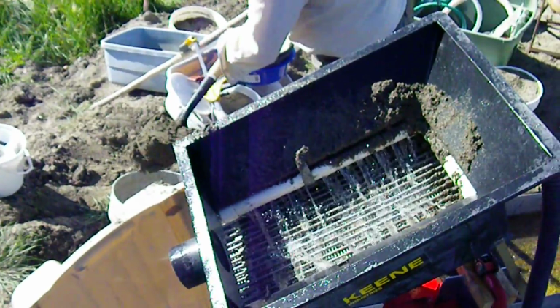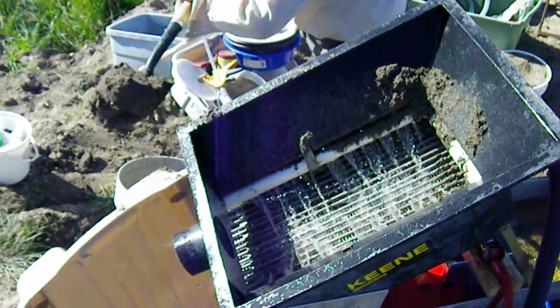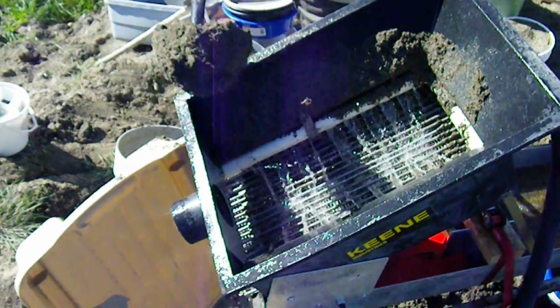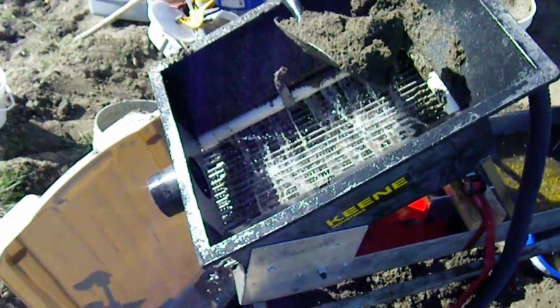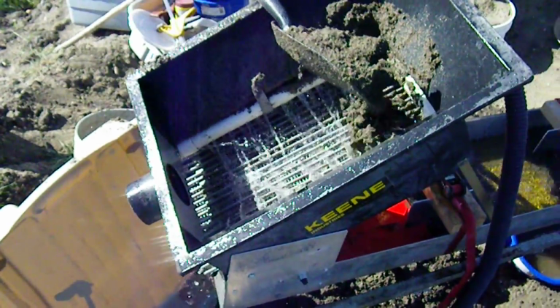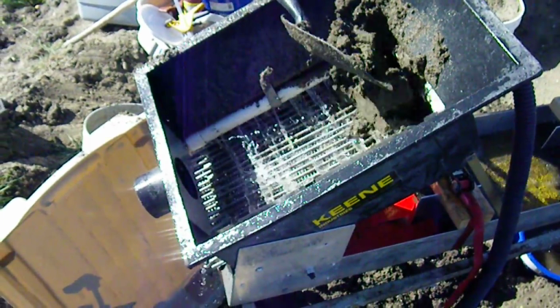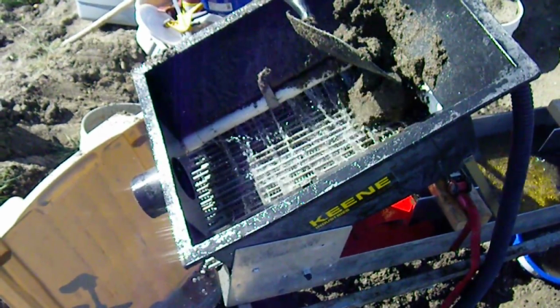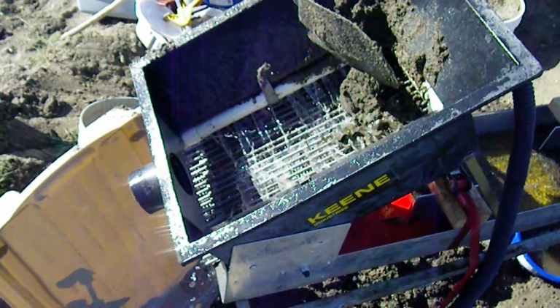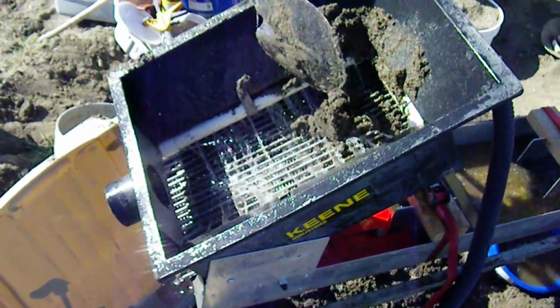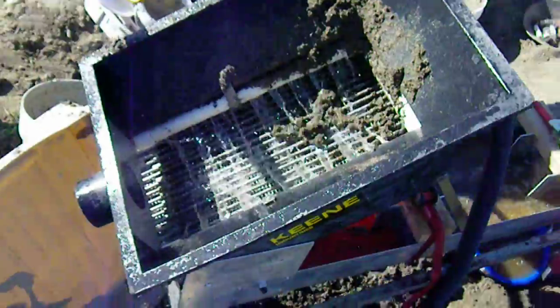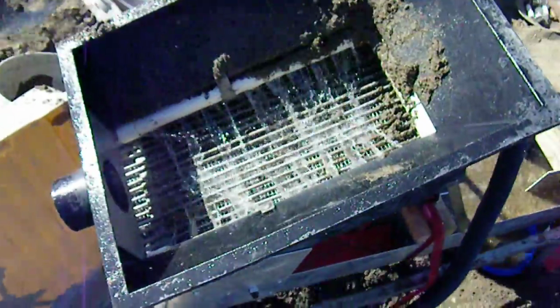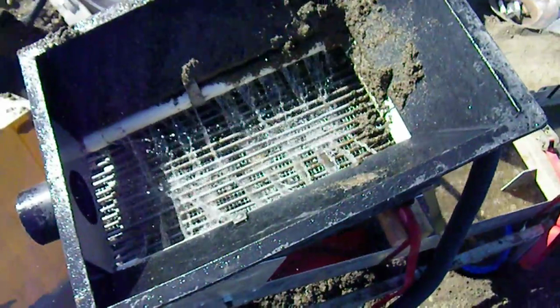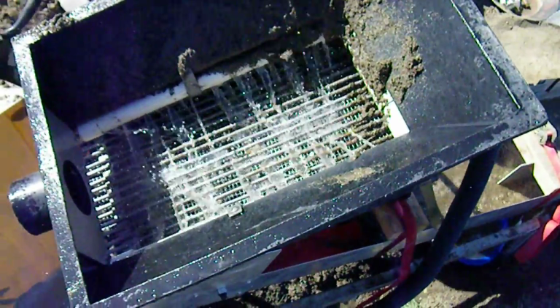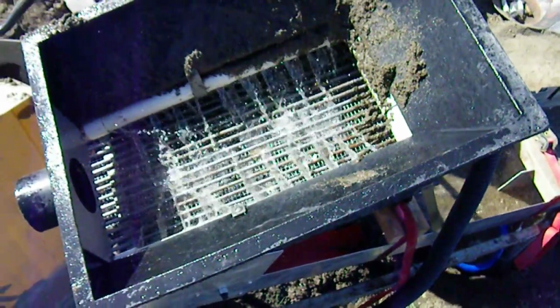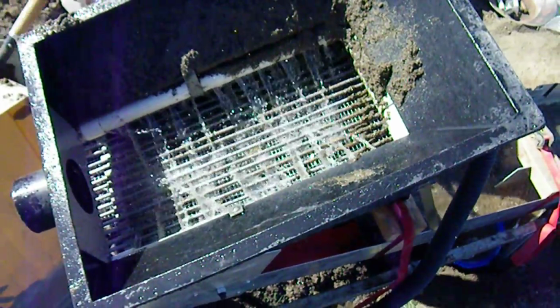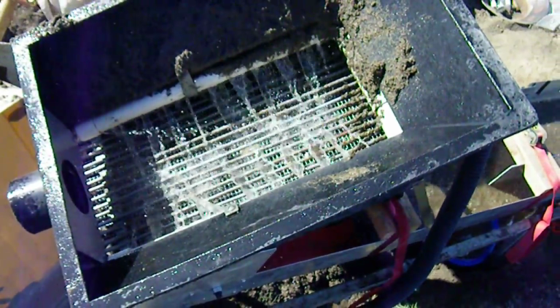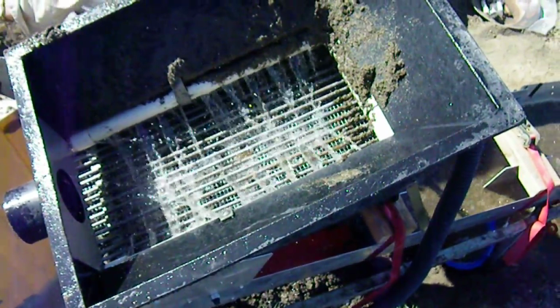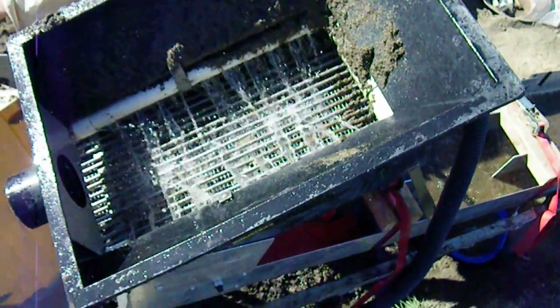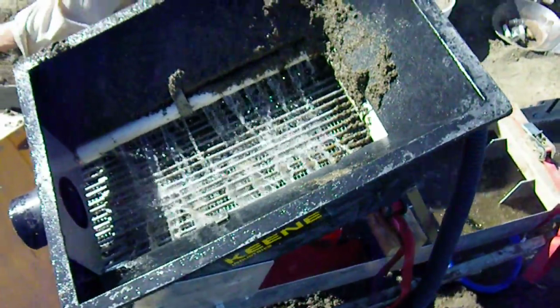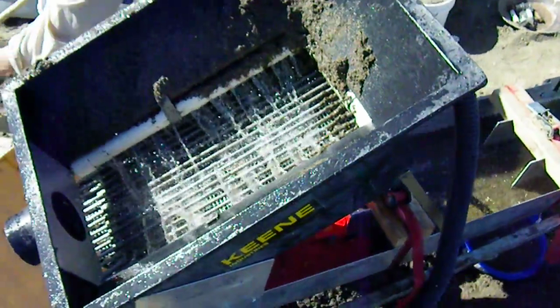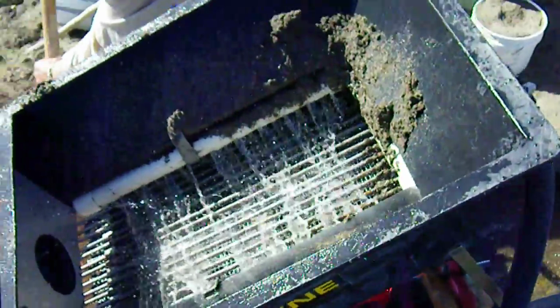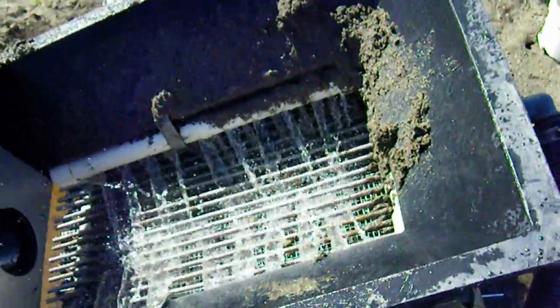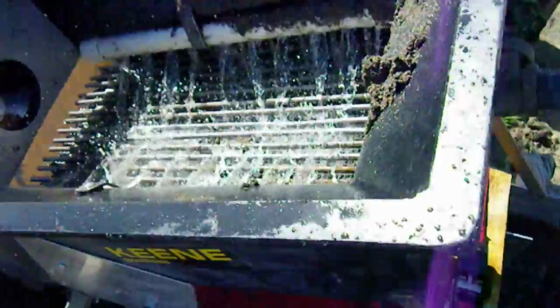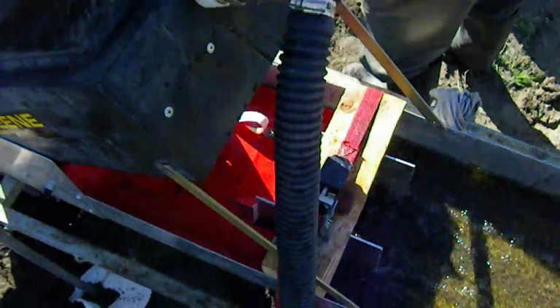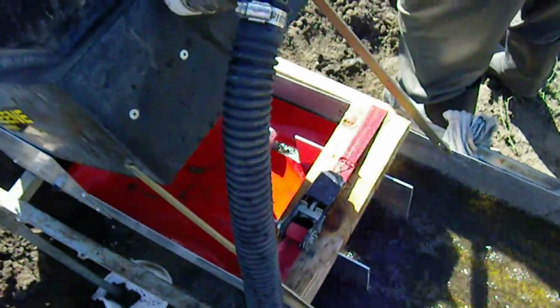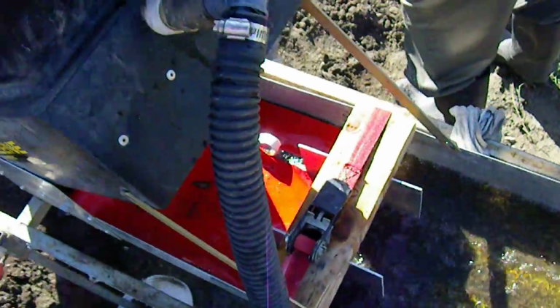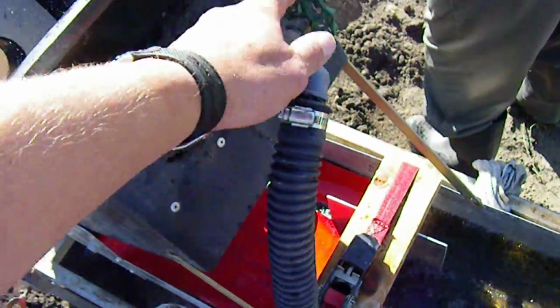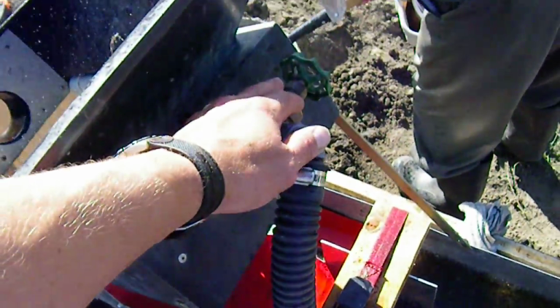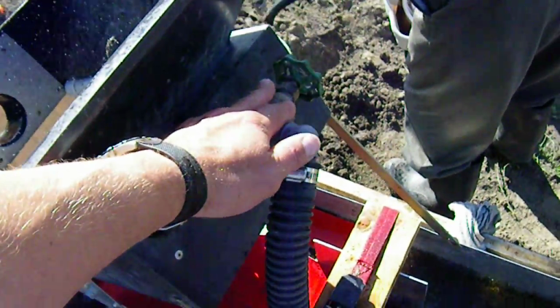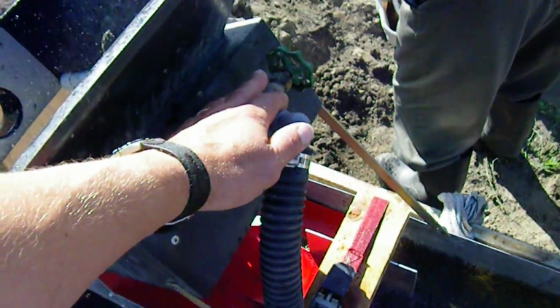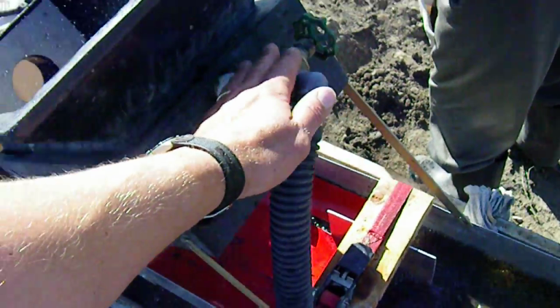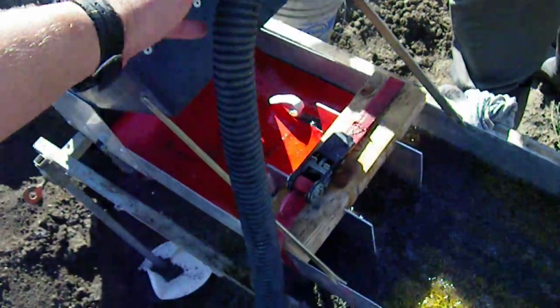So it seems to be running pretty good. Put in a shovel, it breaks through. Like I say, most of this material is plus quarter inch, so the screen is not being used to that. Falls through. We've got an adjustment here for the water flow.